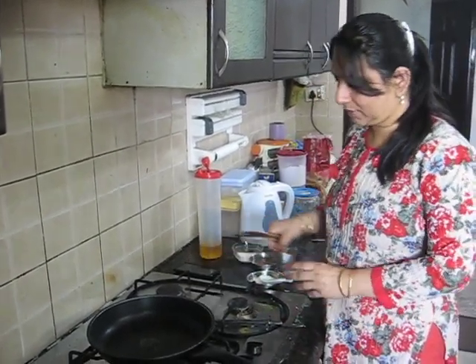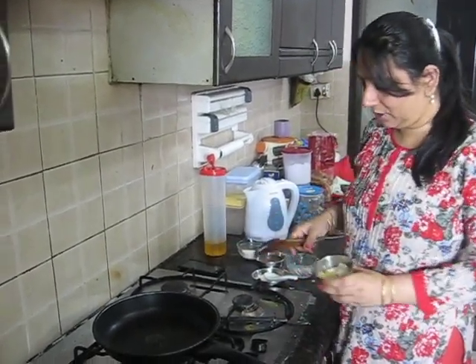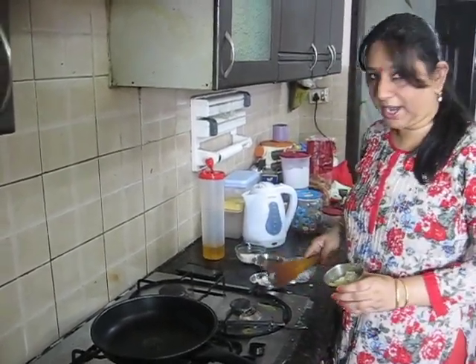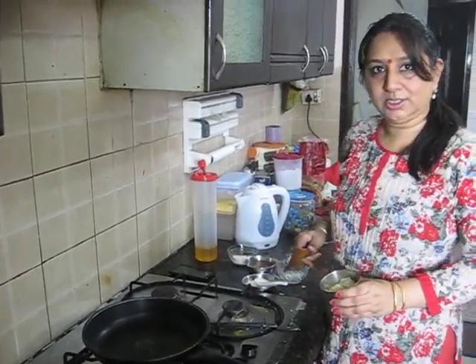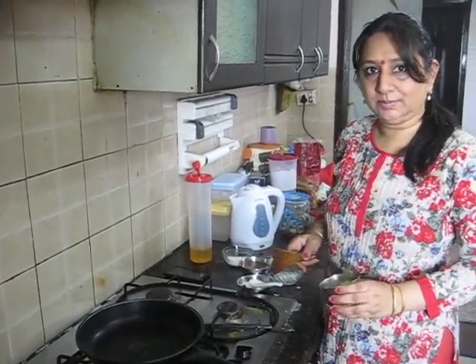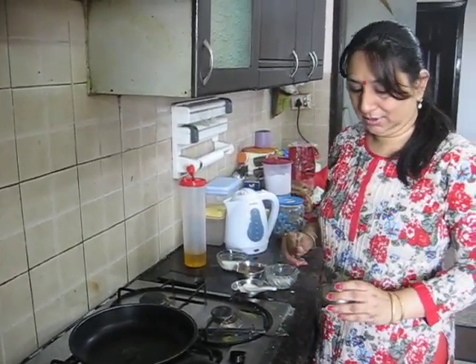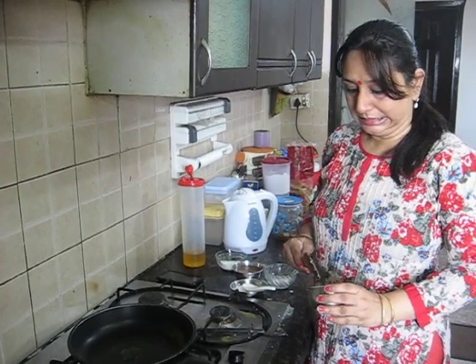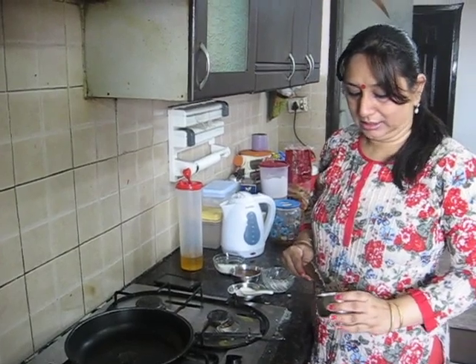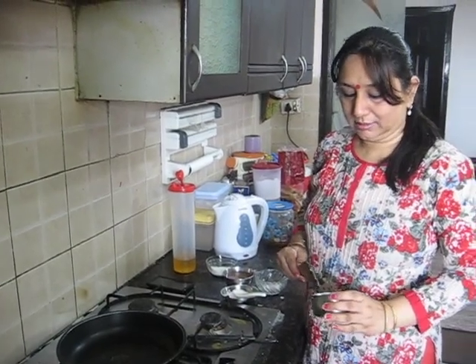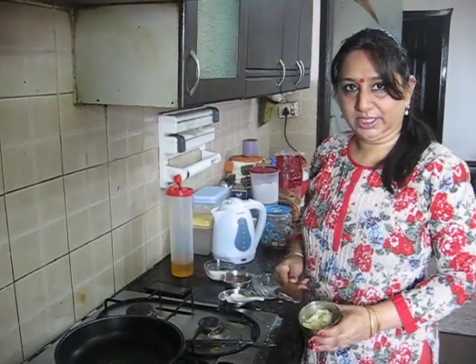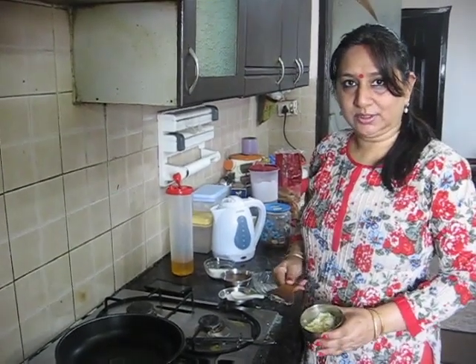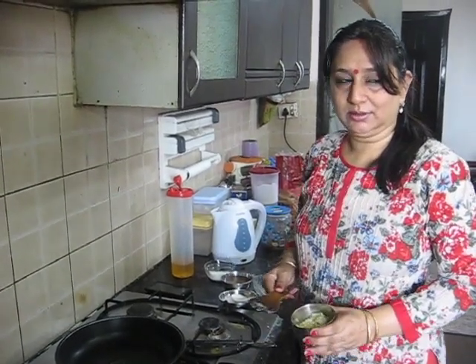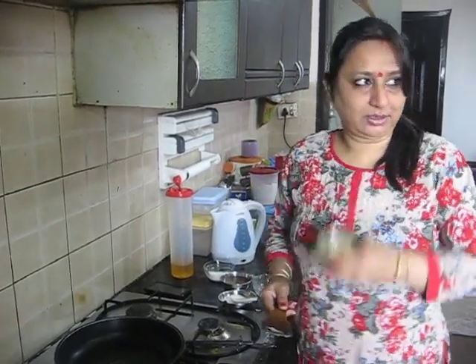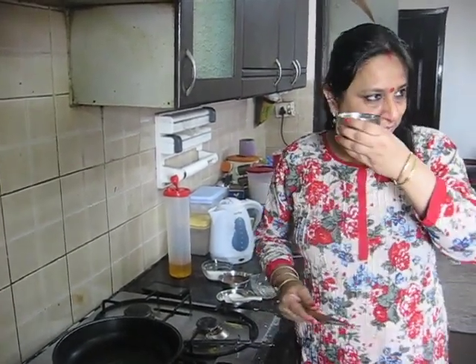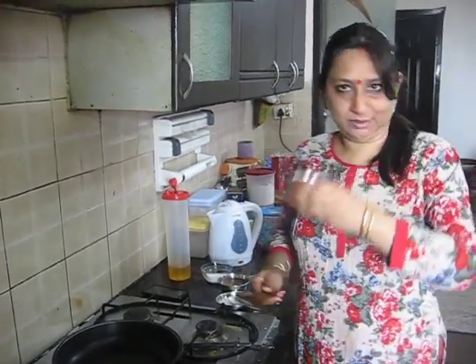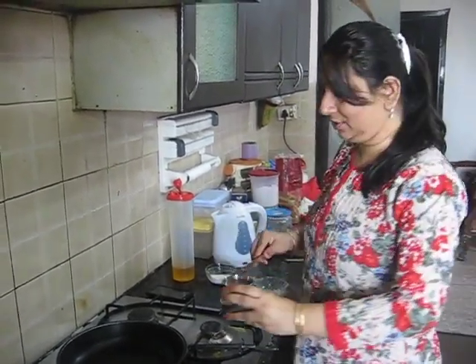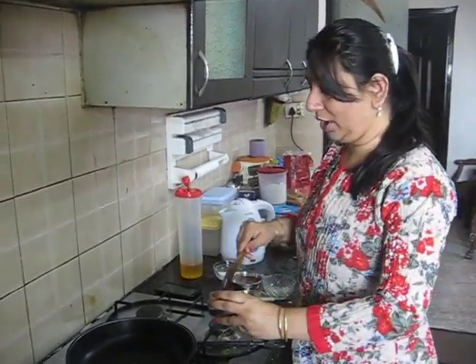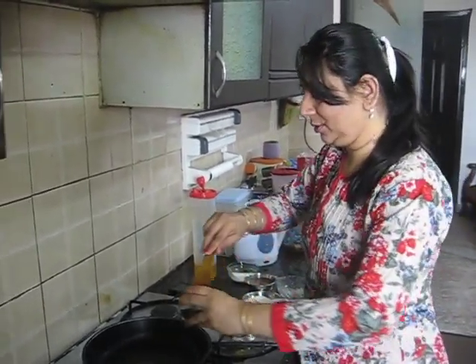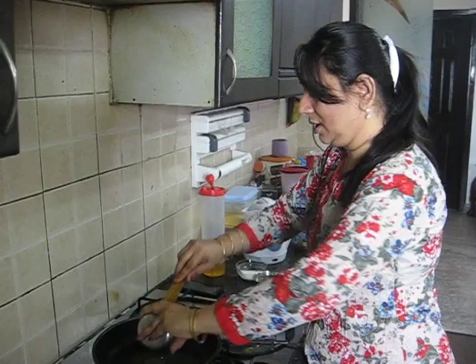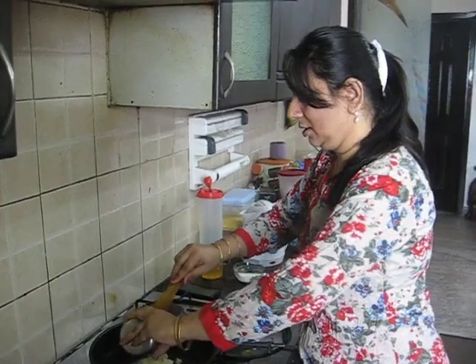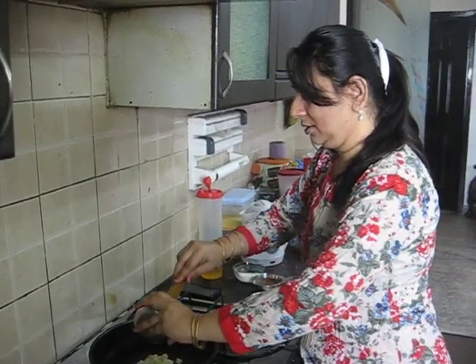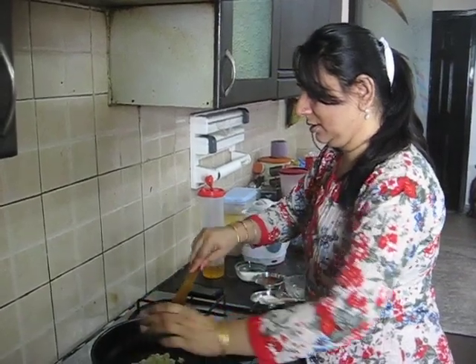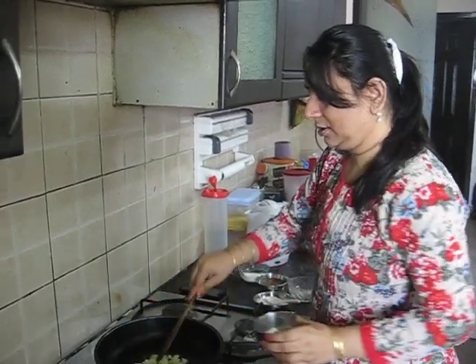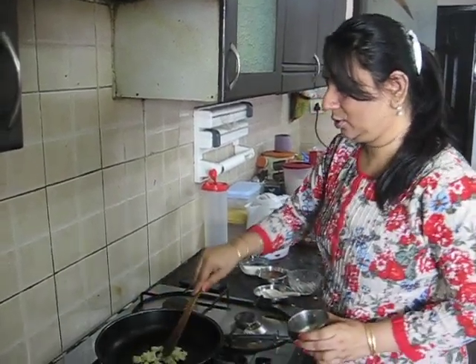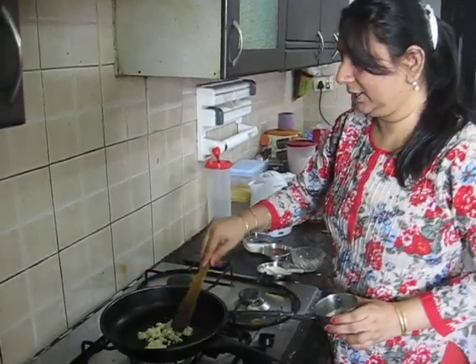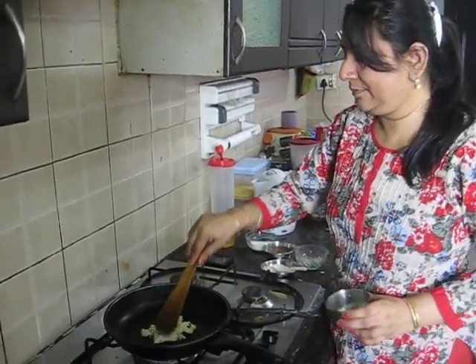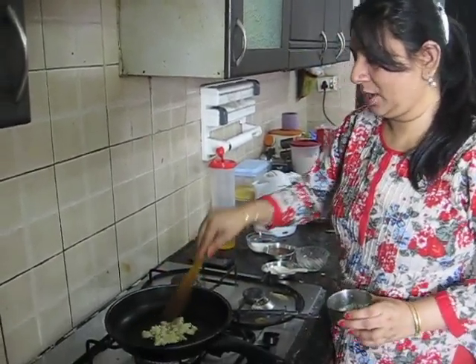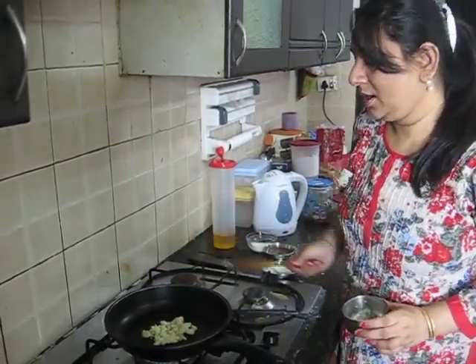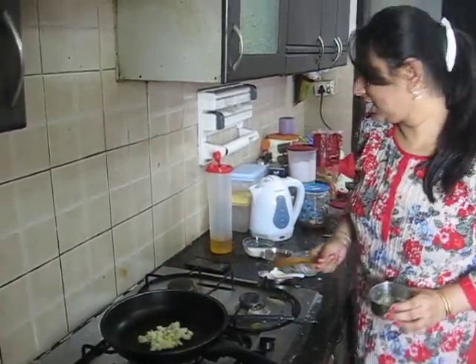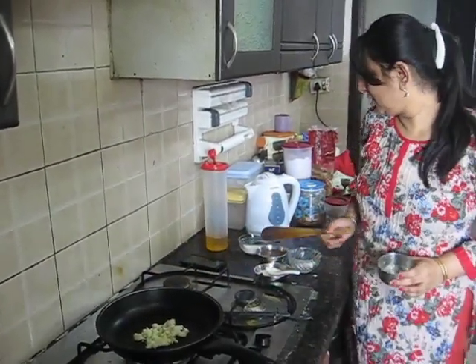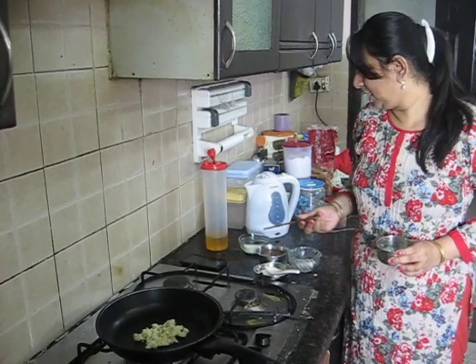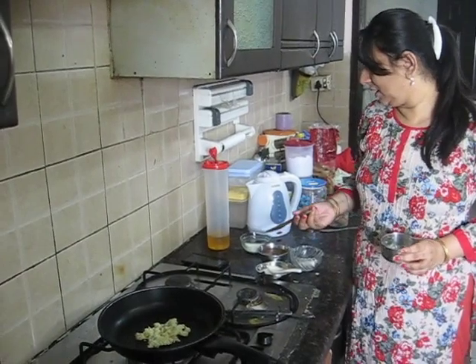I have already mashed some boiled potatoes. I am going to add some potatoes and some curd.